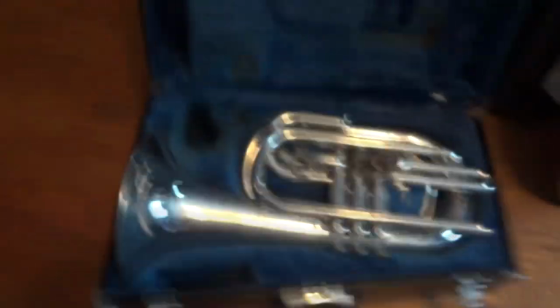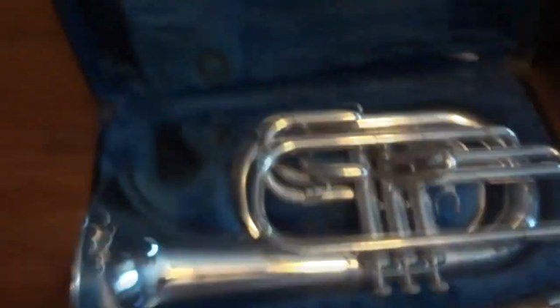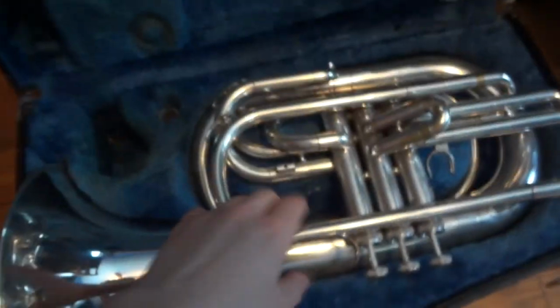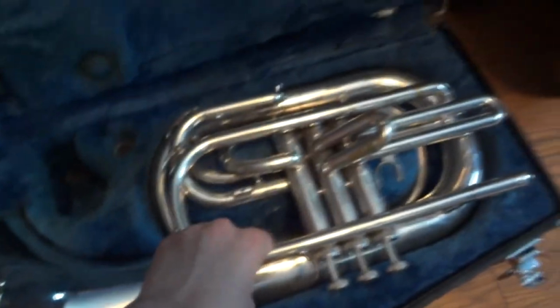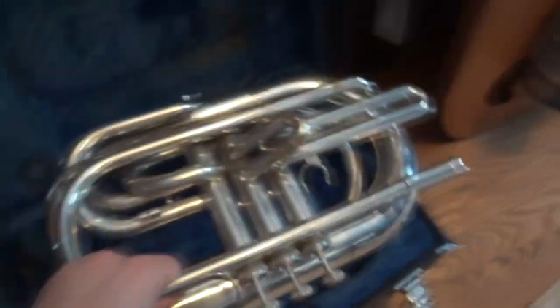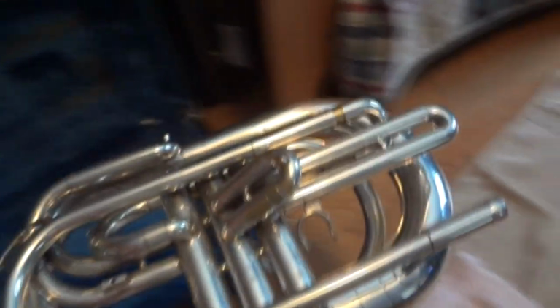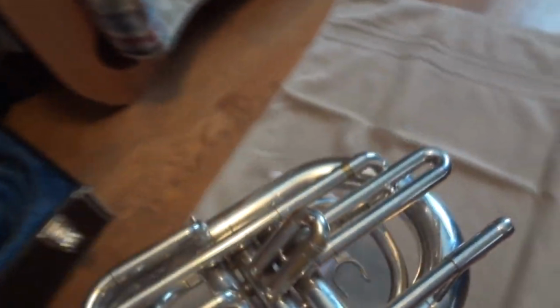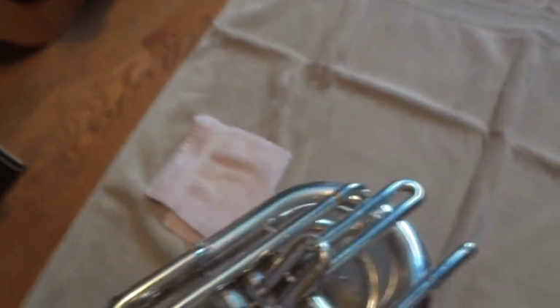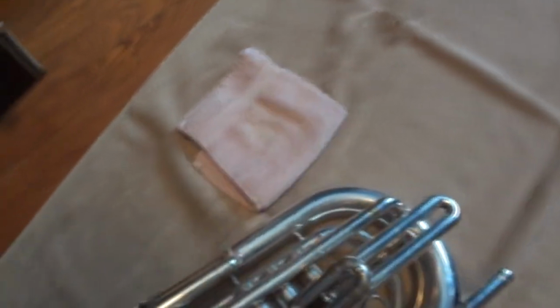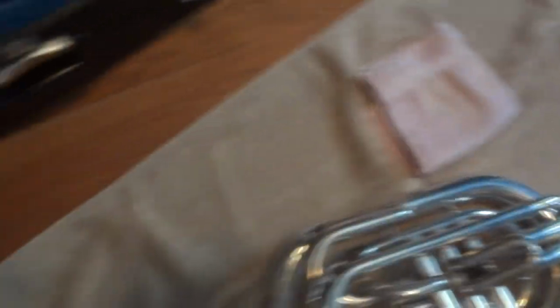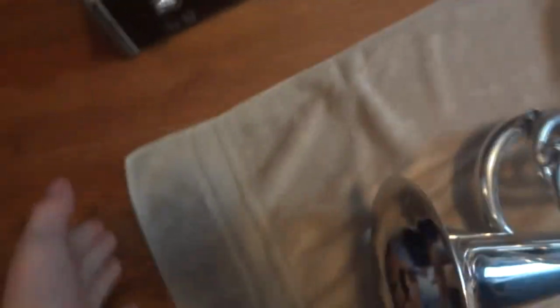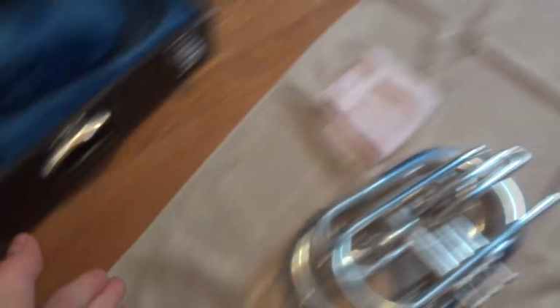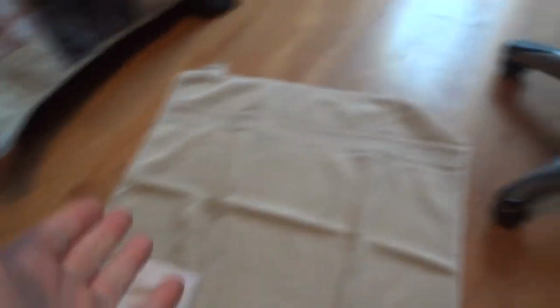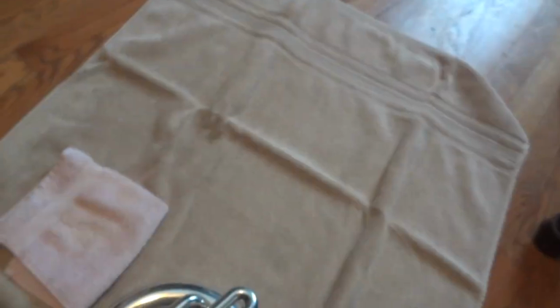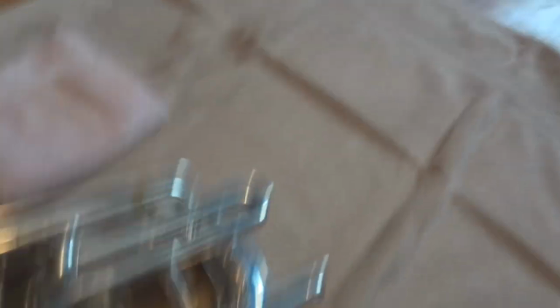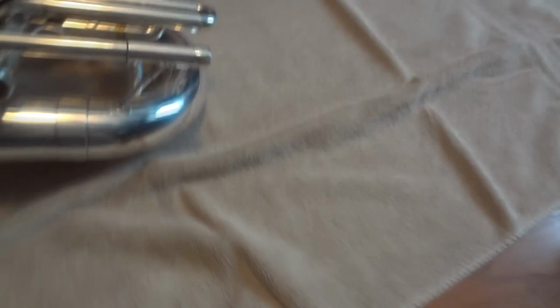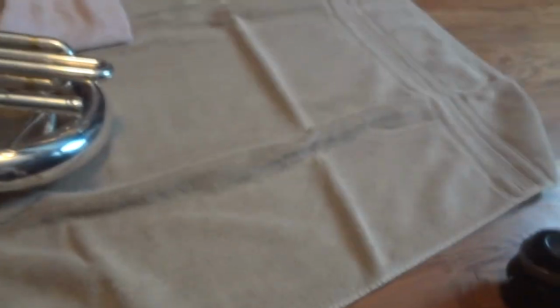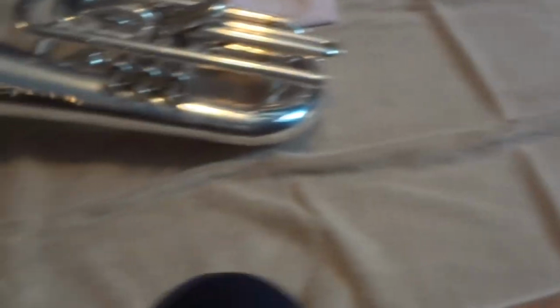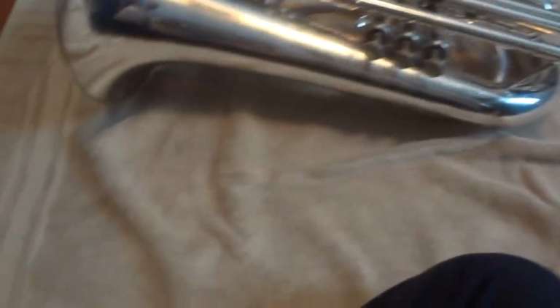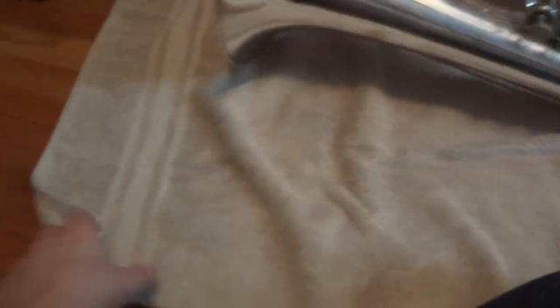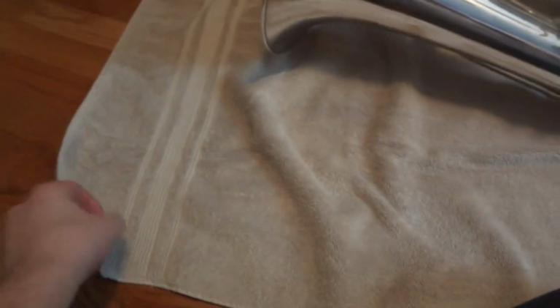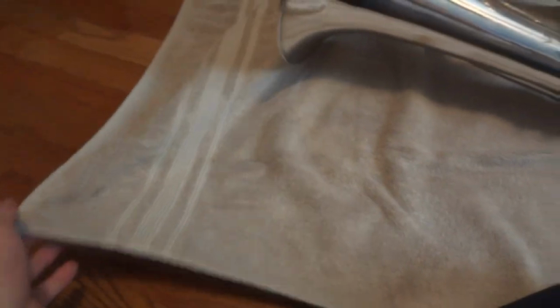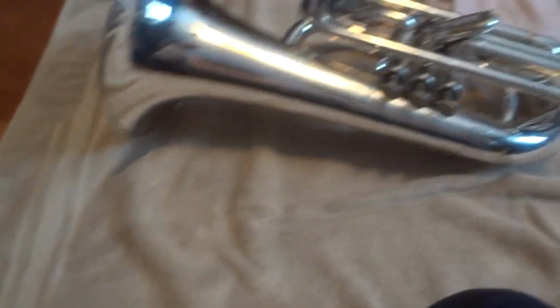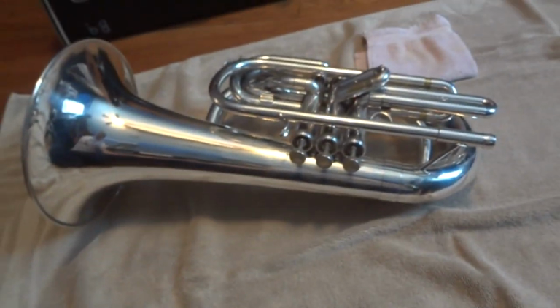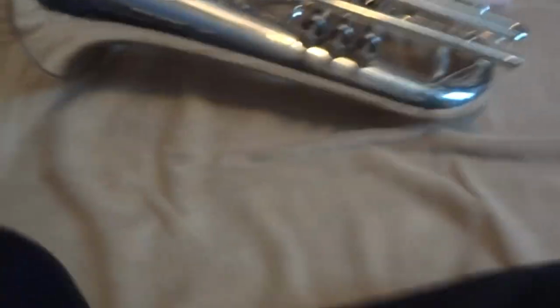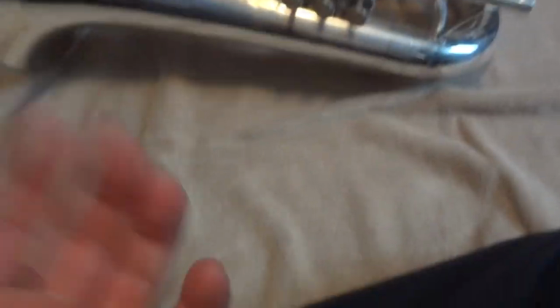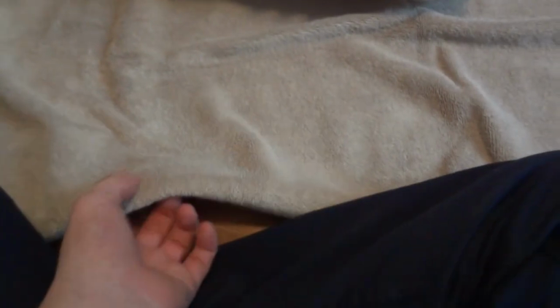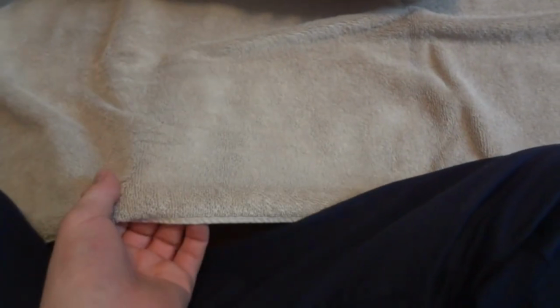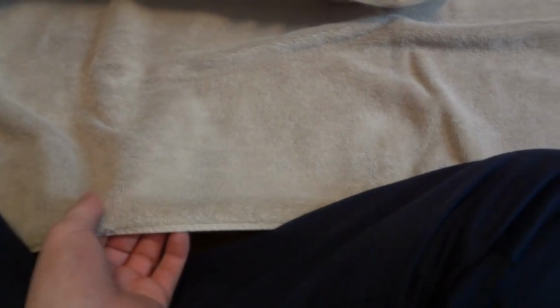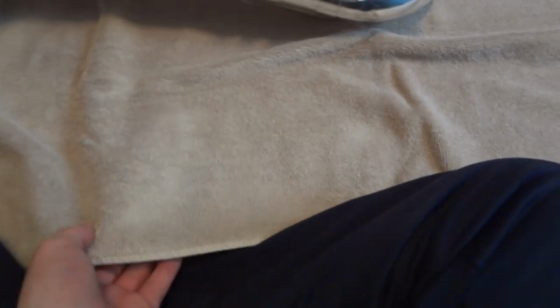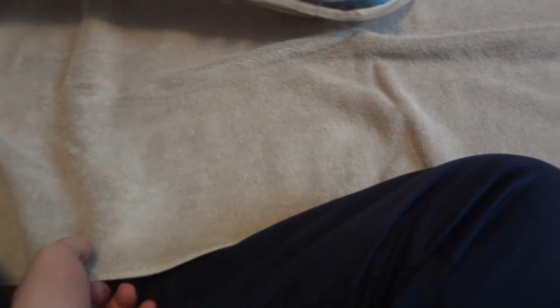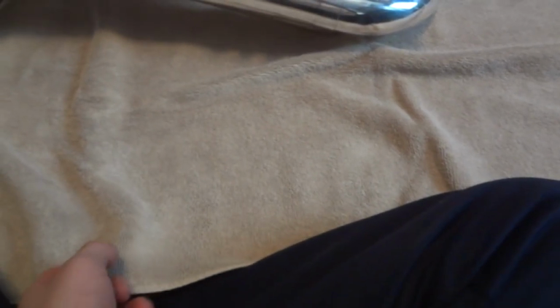The first step, obviously, is to take it out of the case. Now I have a large towel here — it doesn't really matter what kind of towel it is because it really won't be getting dirty, it will just be getting wet.